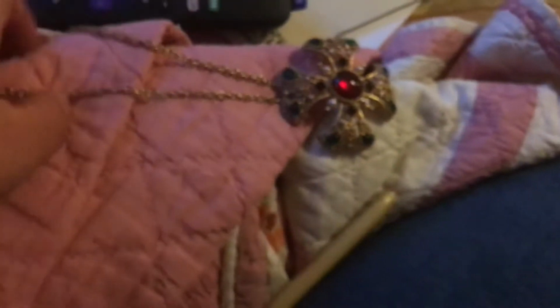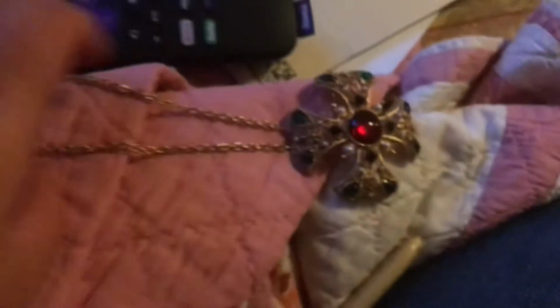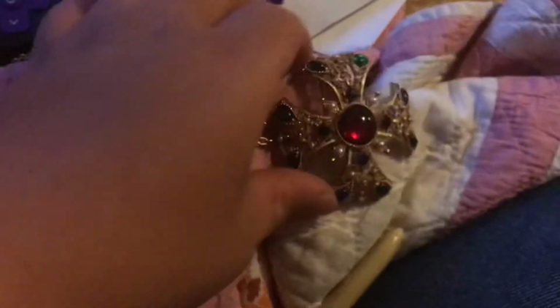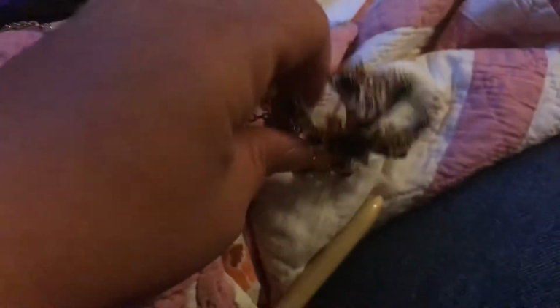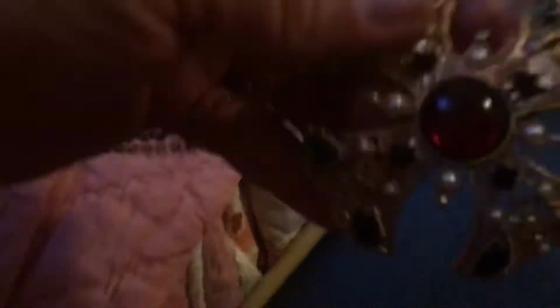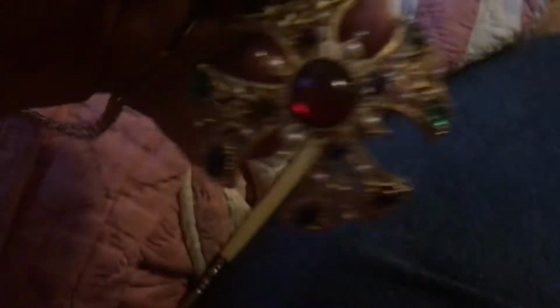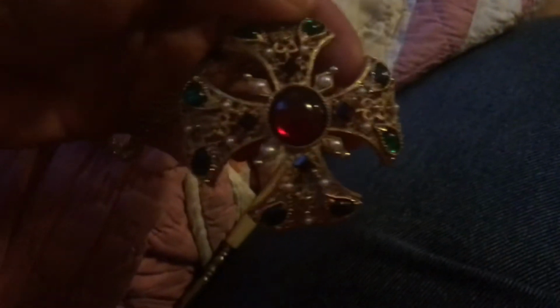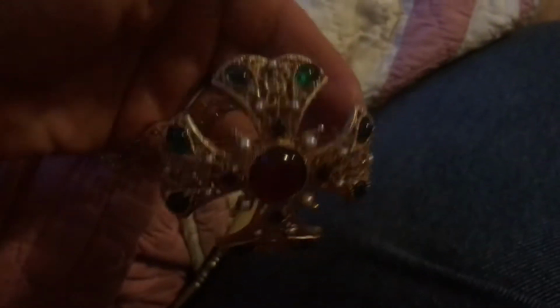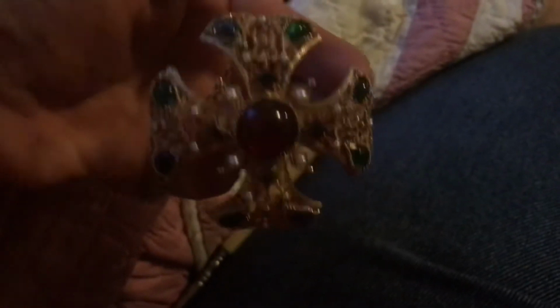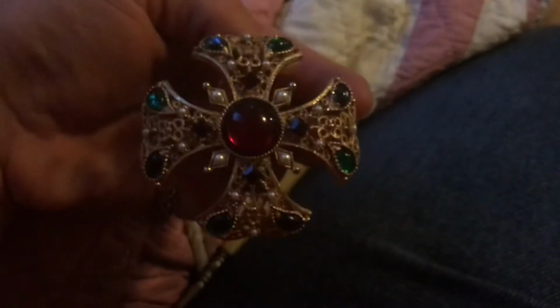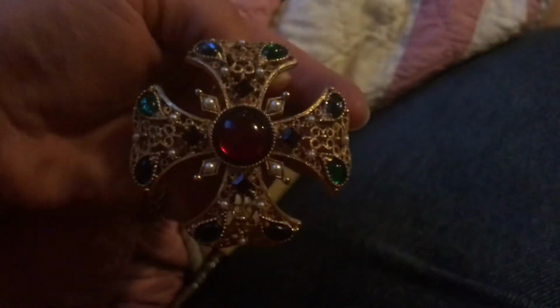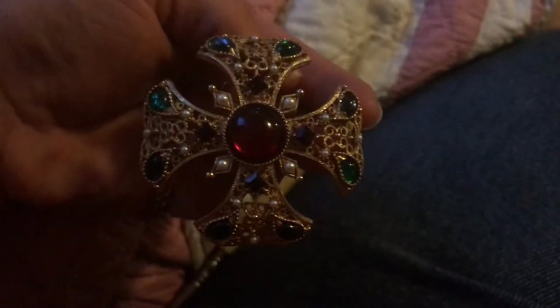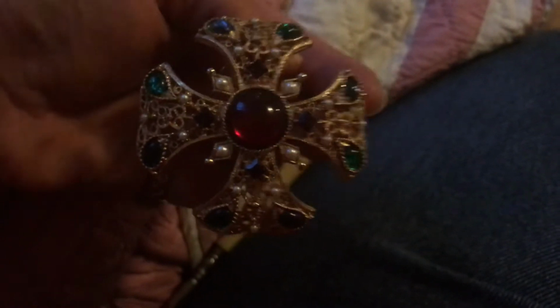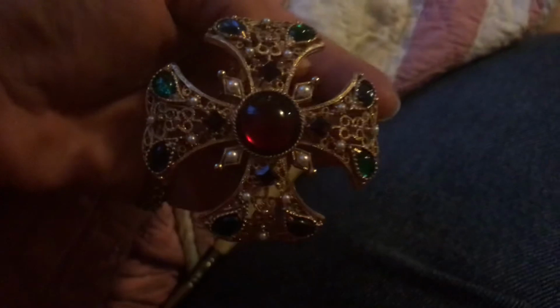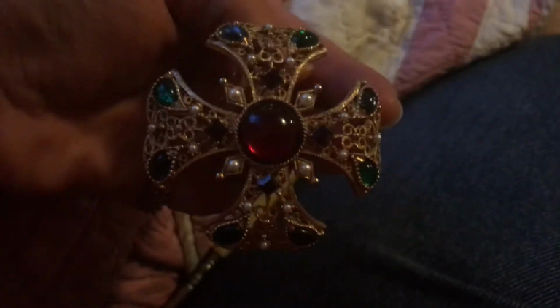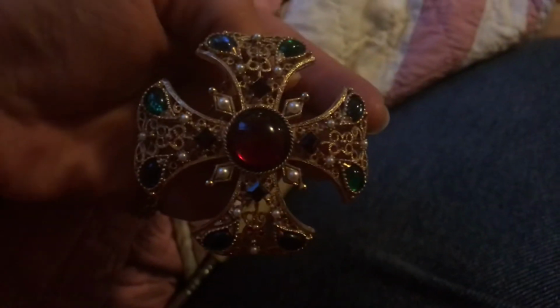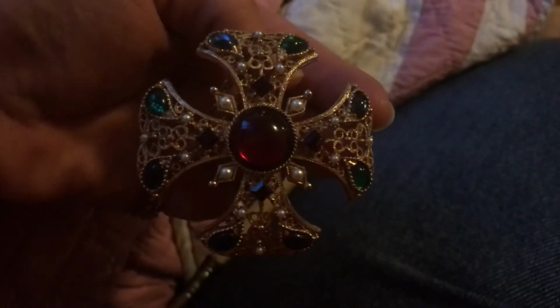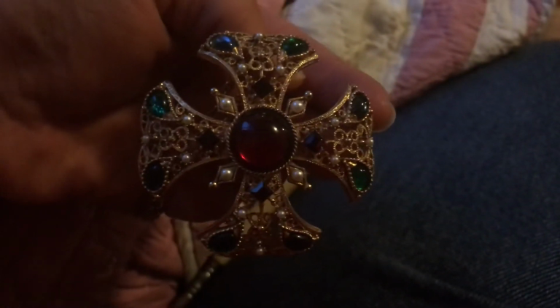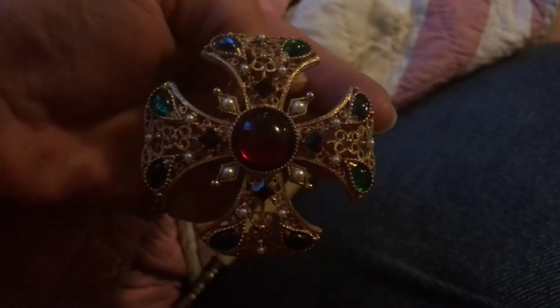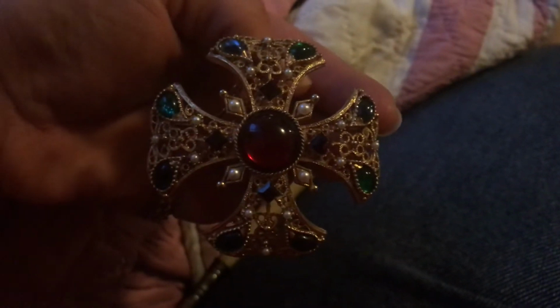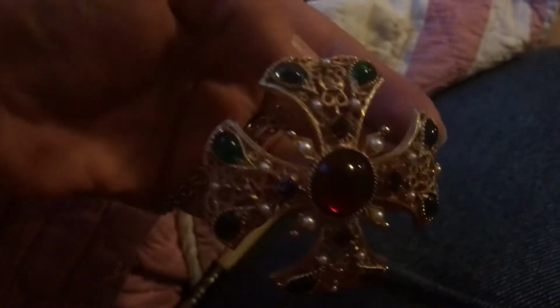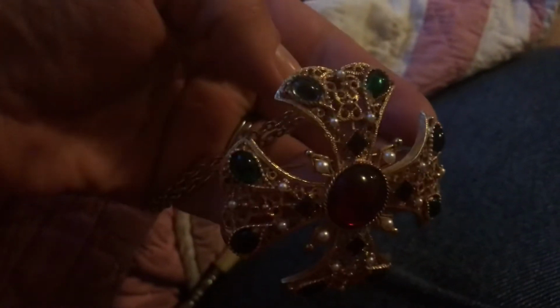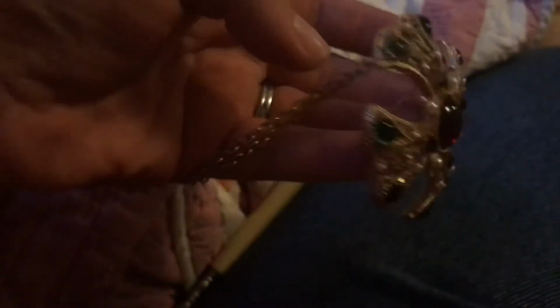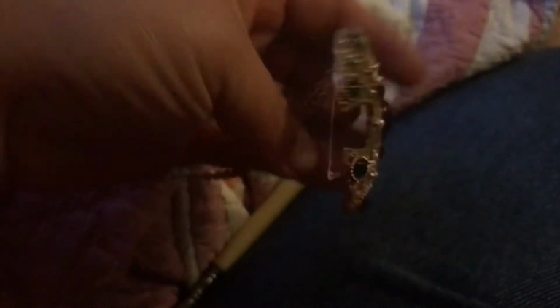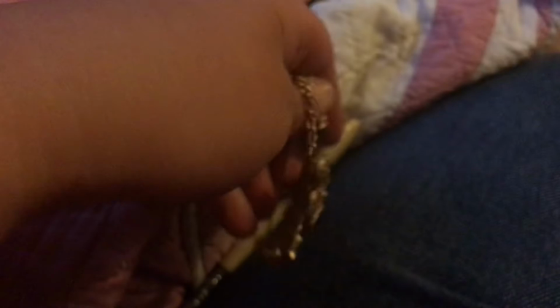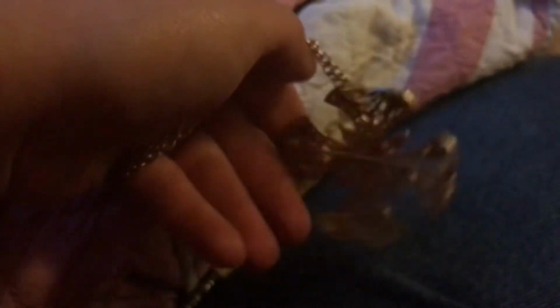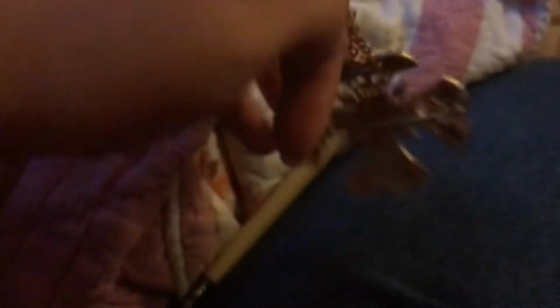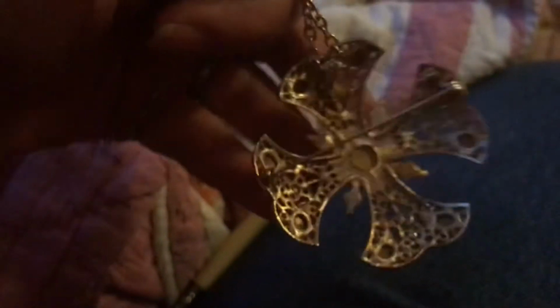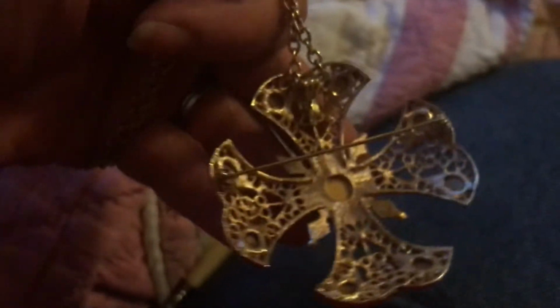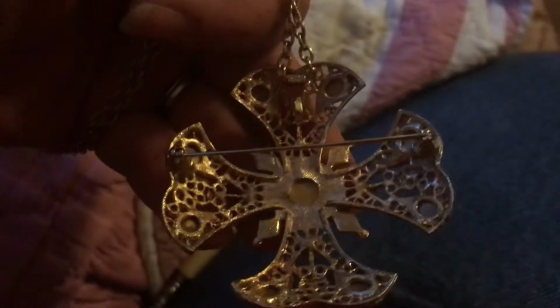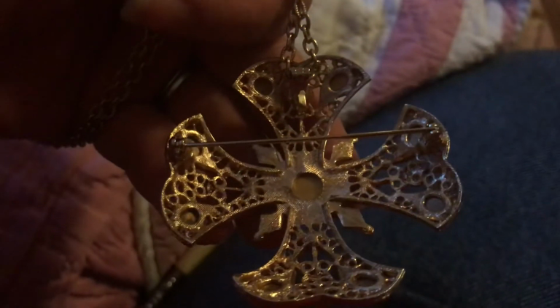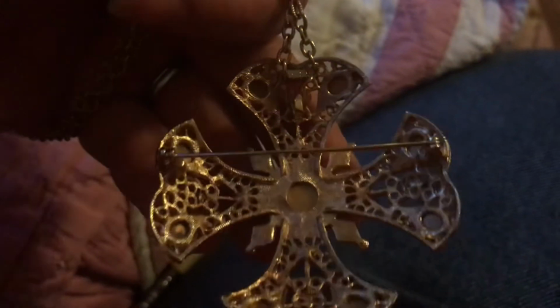Now I've gotten this. I remember on Dr. Lori Live, someone had something similar to this. So I recognized this when I was at Antique Emporium. This is a brooch-pendant on a chain.